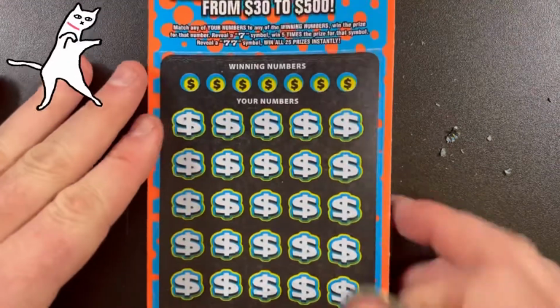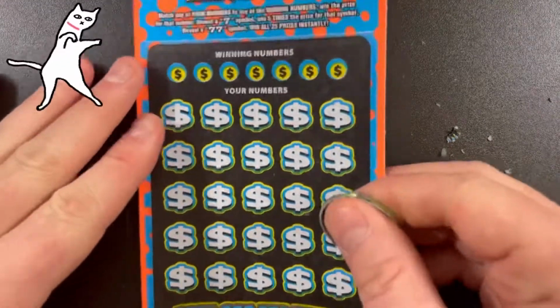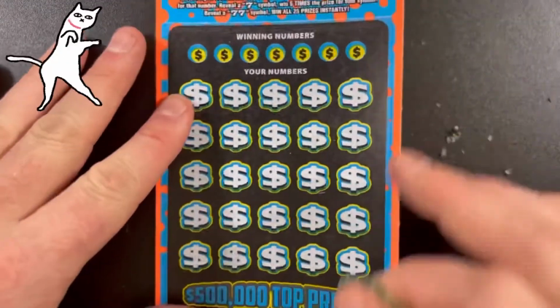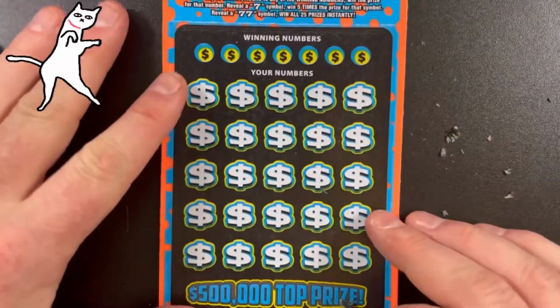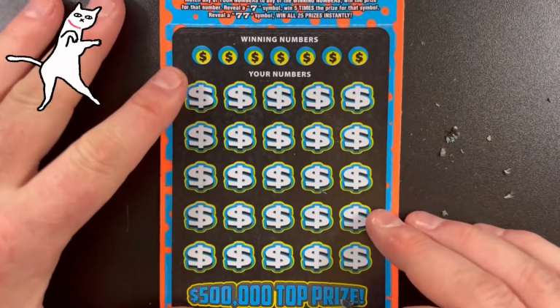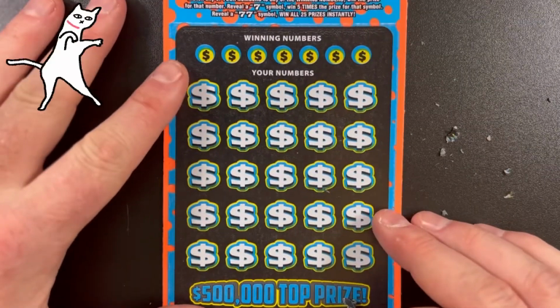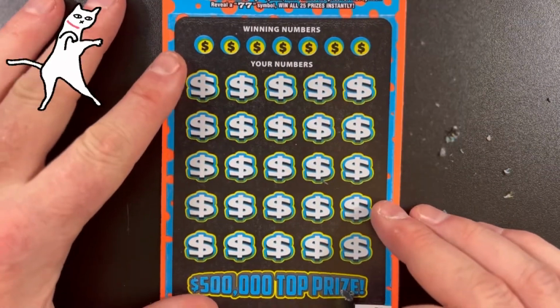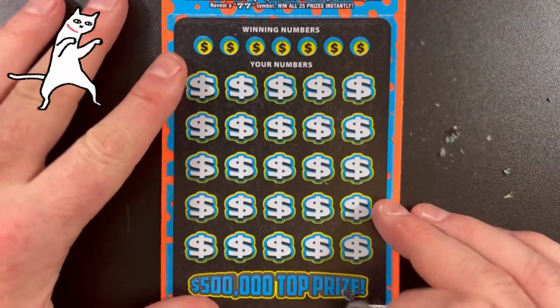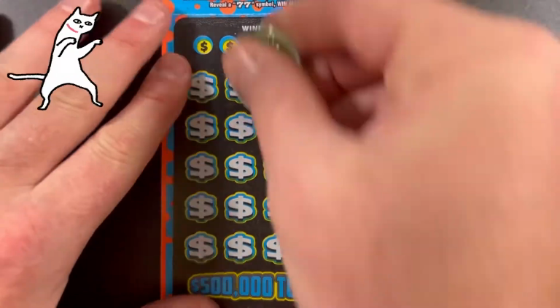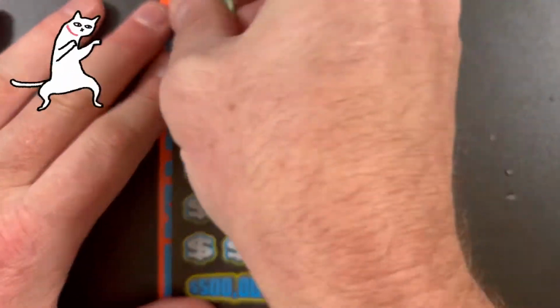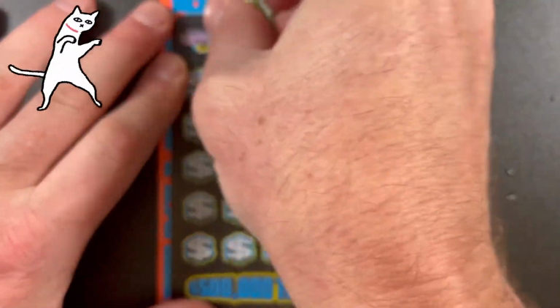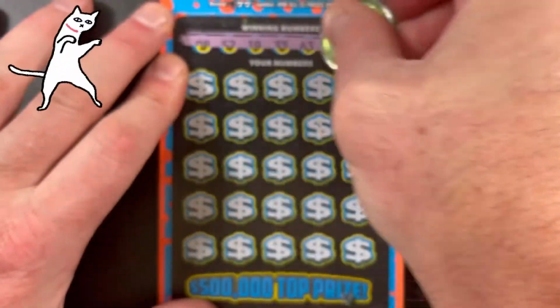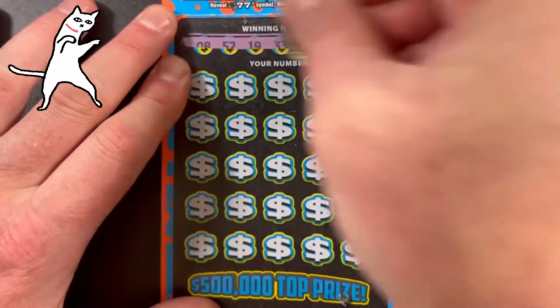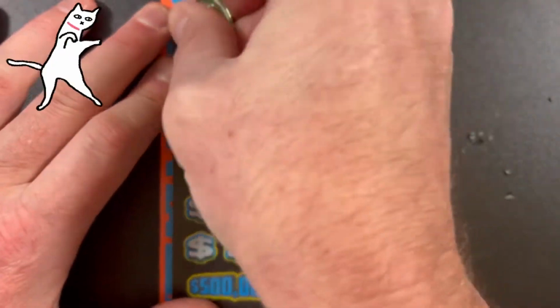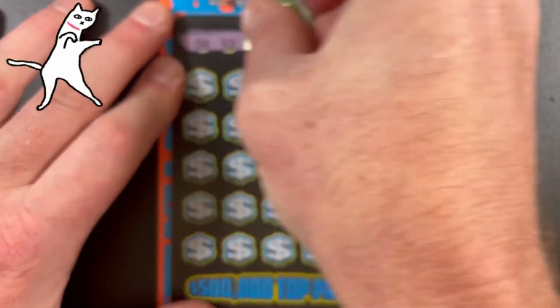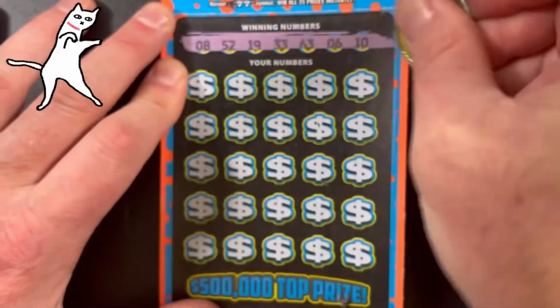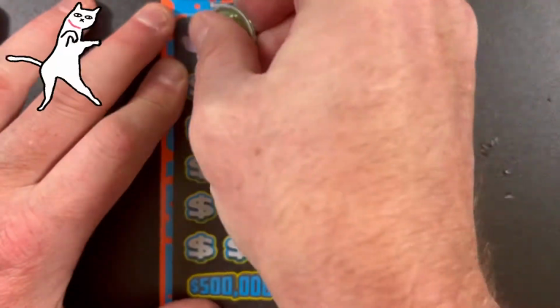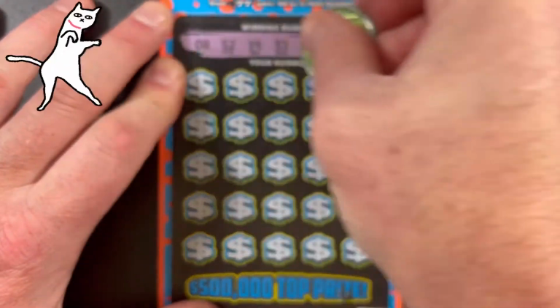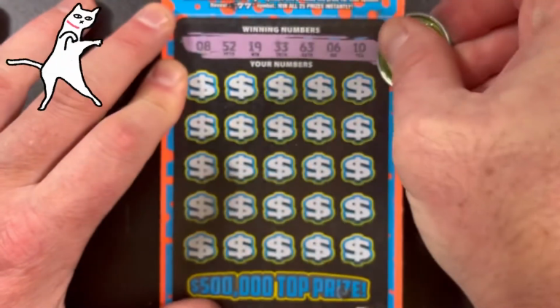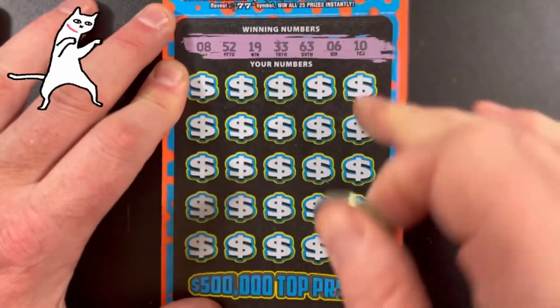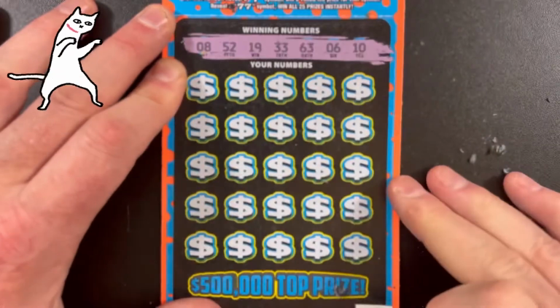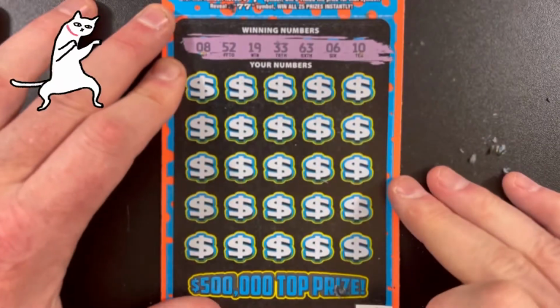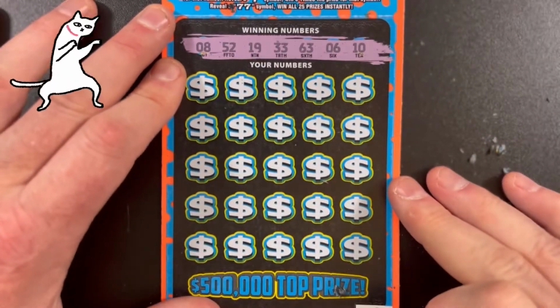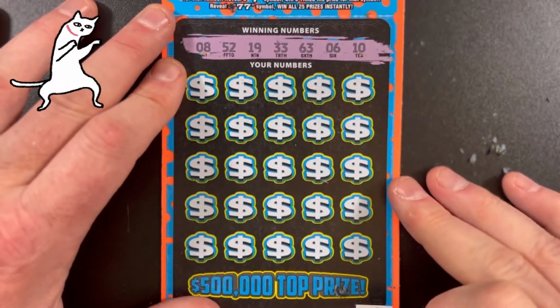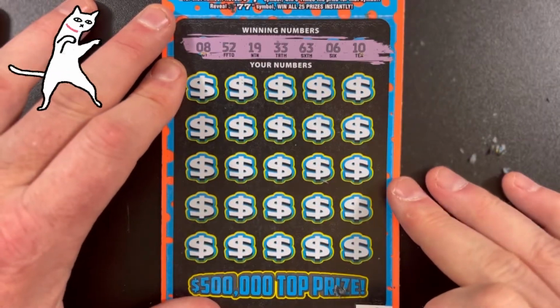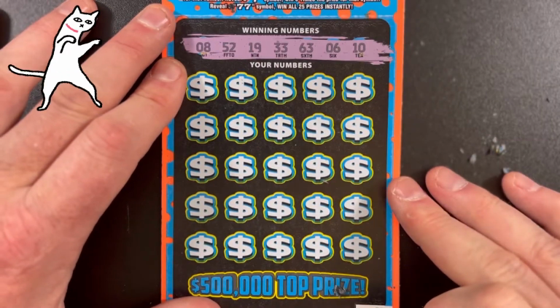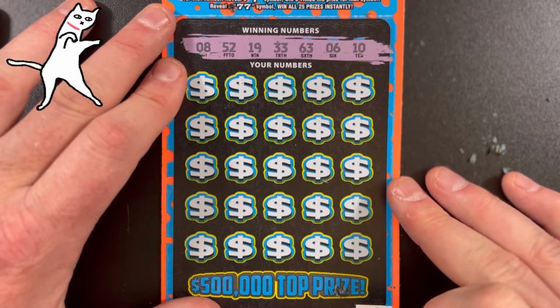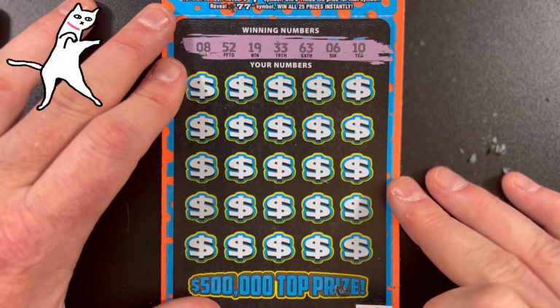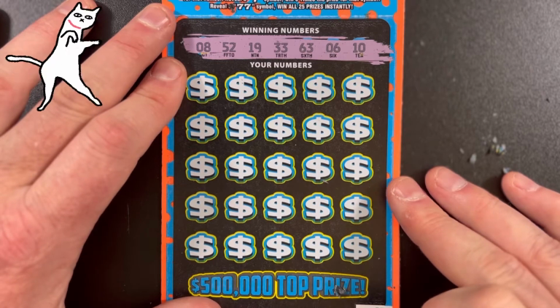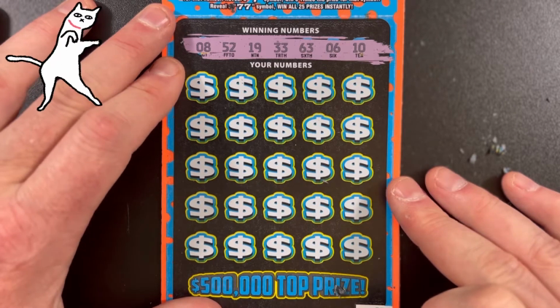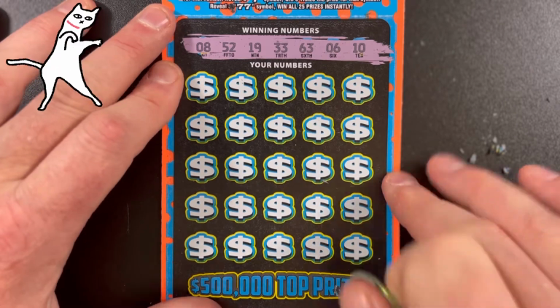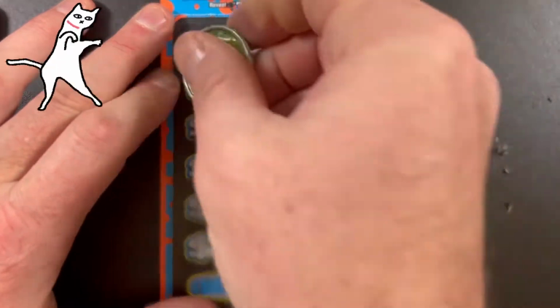Thank you if you're still with me, I appreciate it. Here we go with this one. Winning numbers in numeric order: 6, 8, 10, 19, 33, 52, and 63.